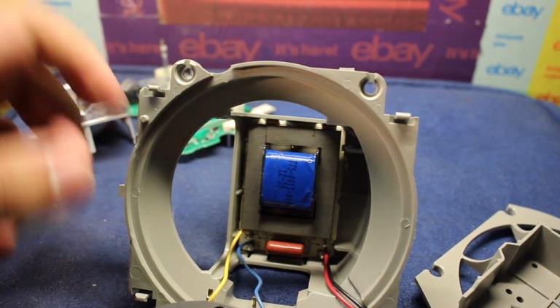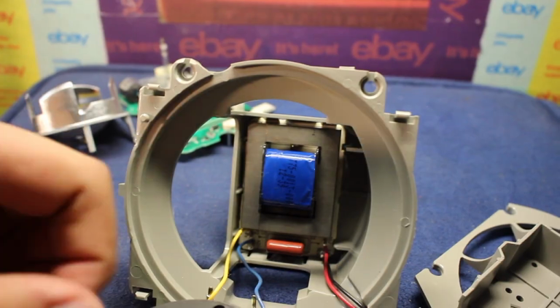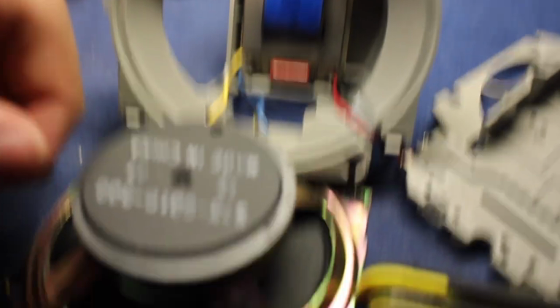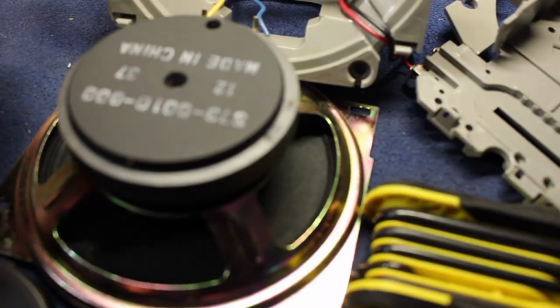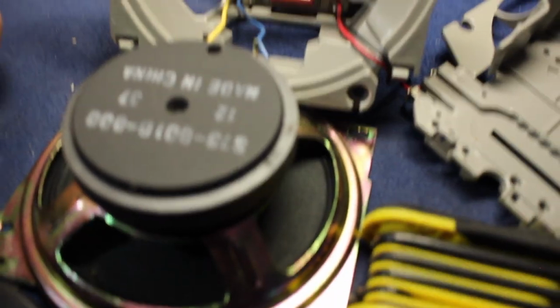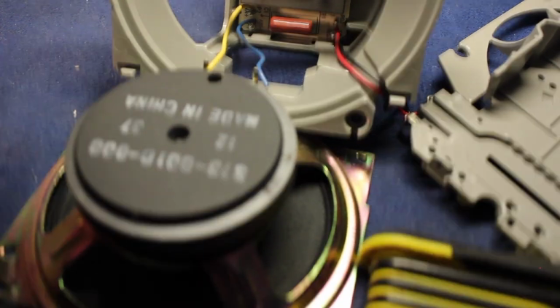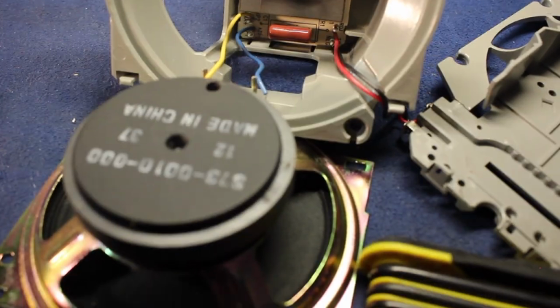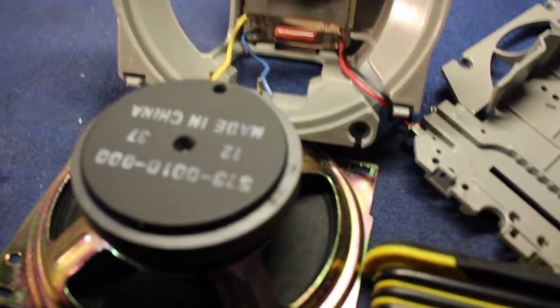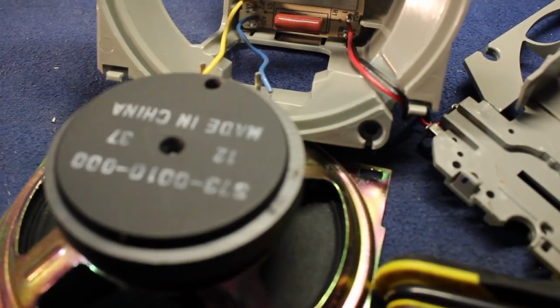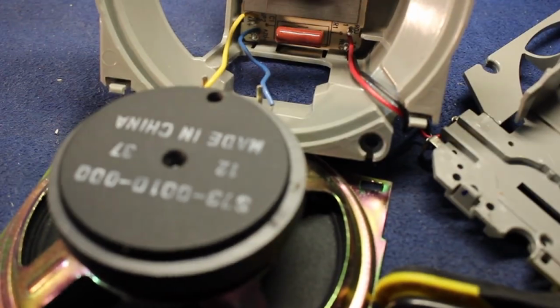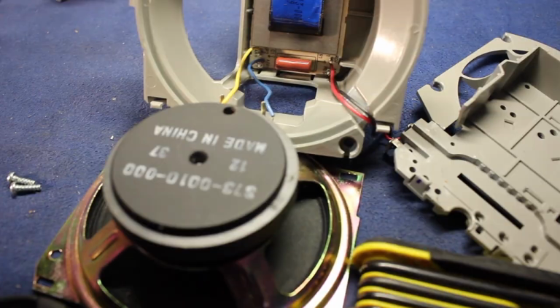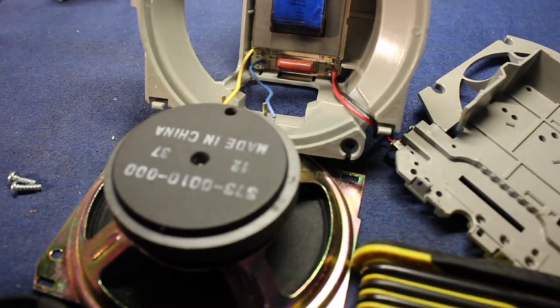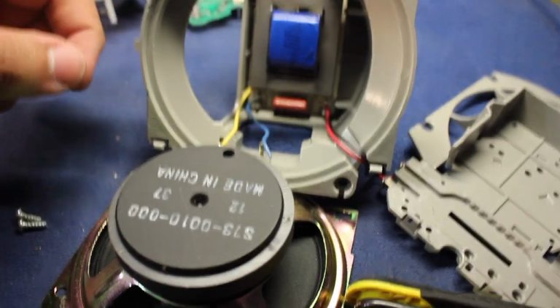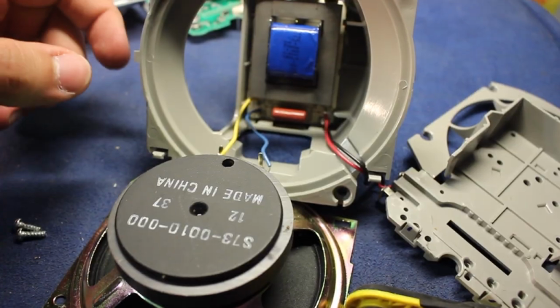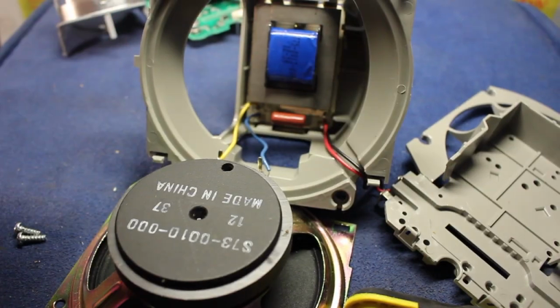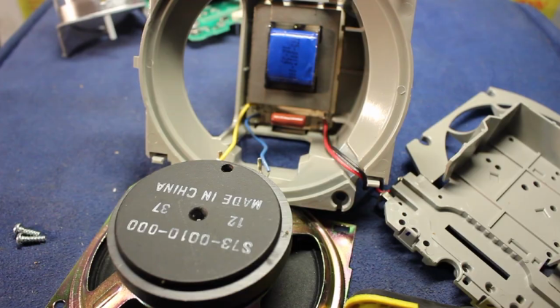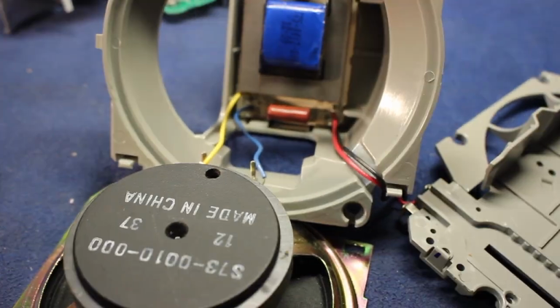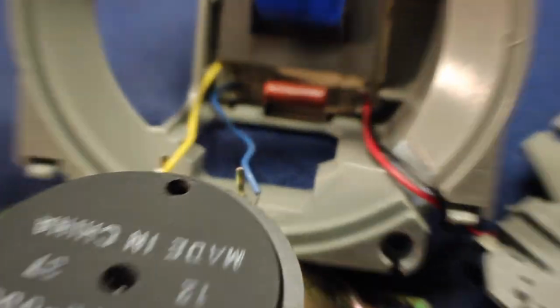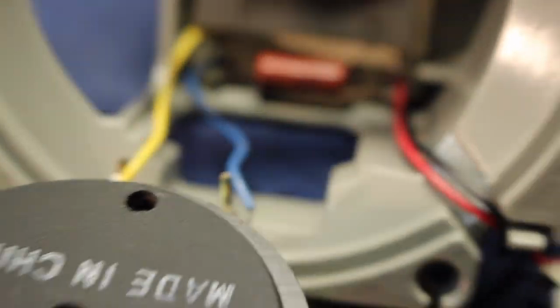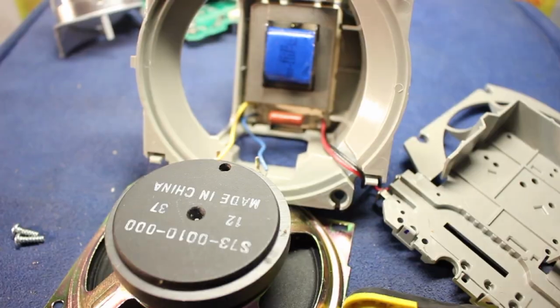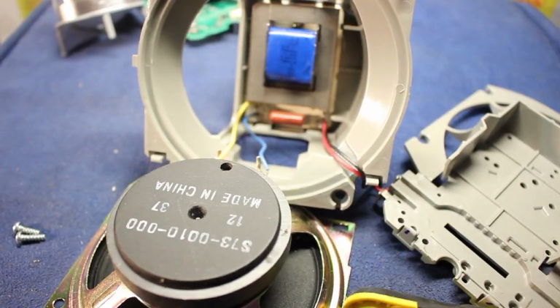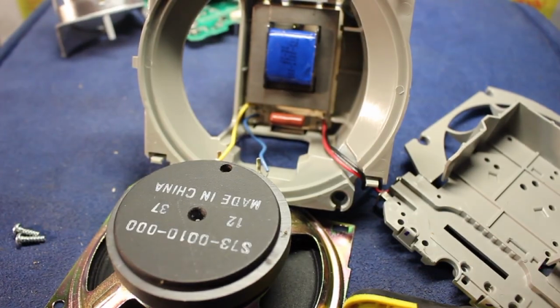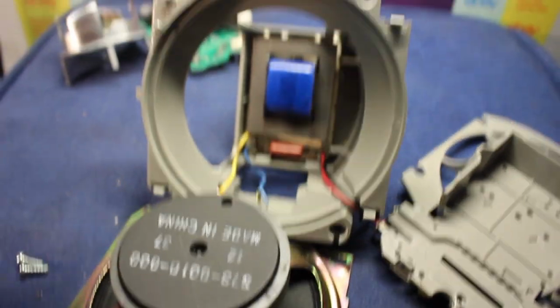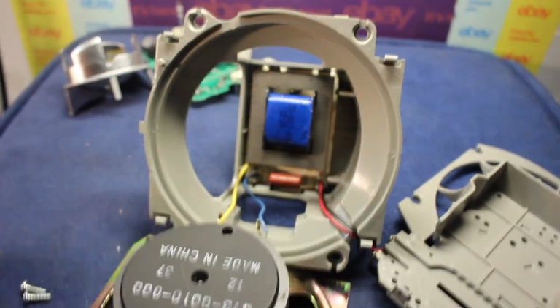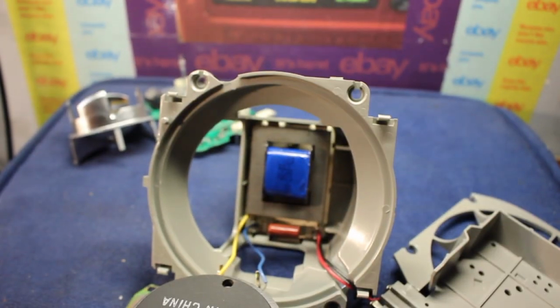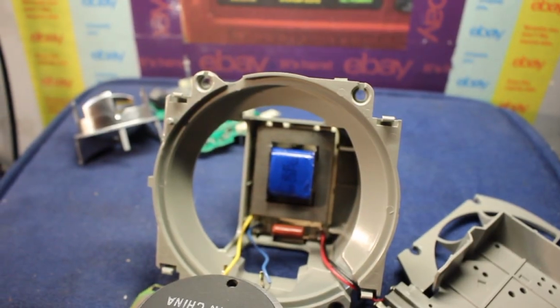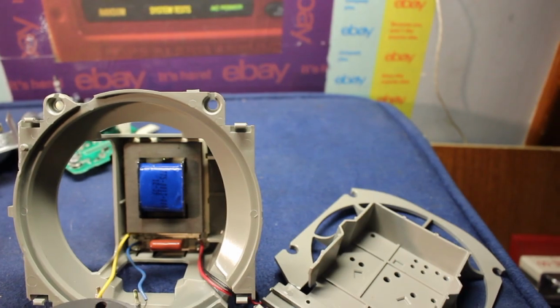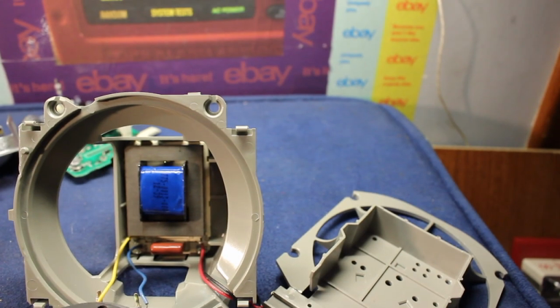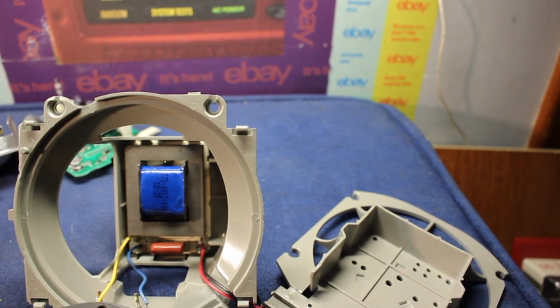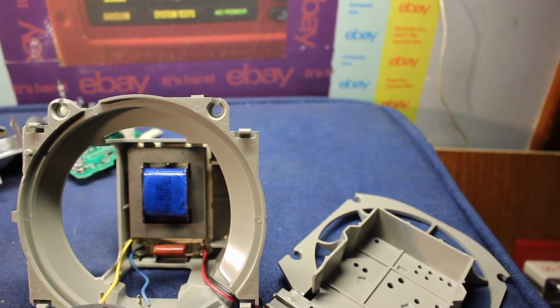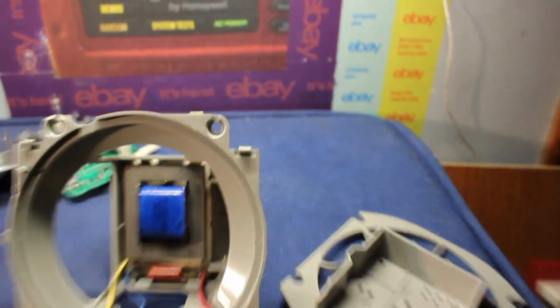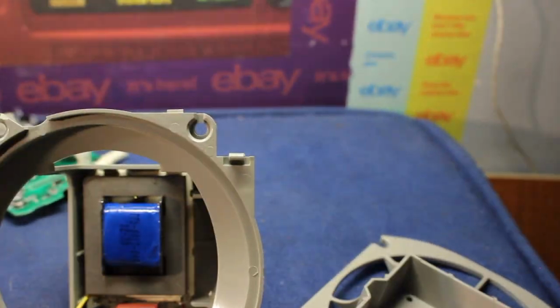Now this speaker is obviously cheap — look at it. It says made in China; it has no brand. But that's a look inside. We've pretty much gone over everything, which means it's time to put it back together.